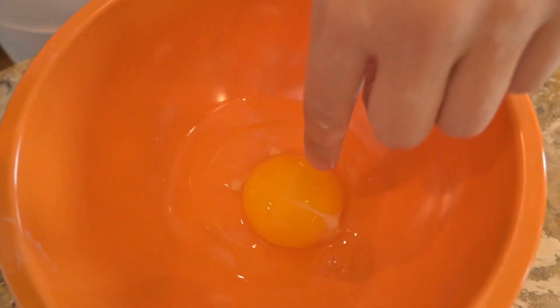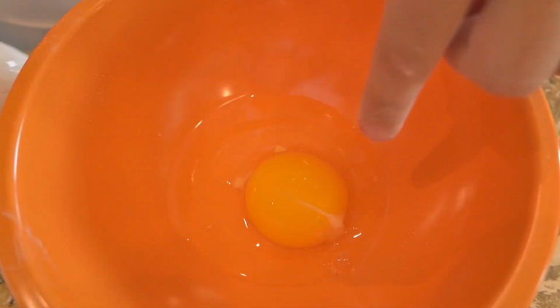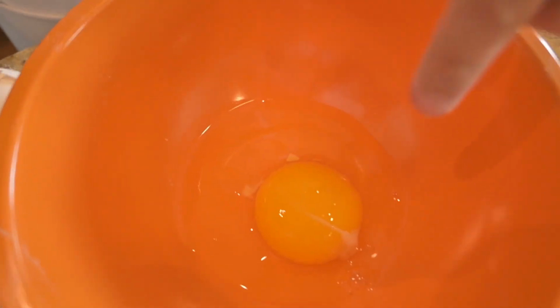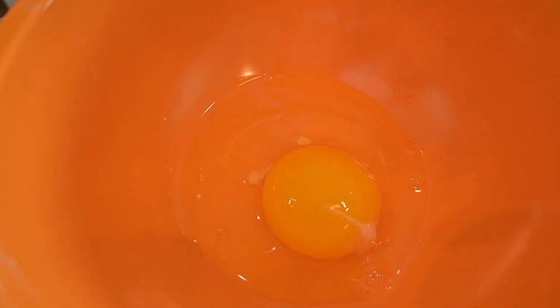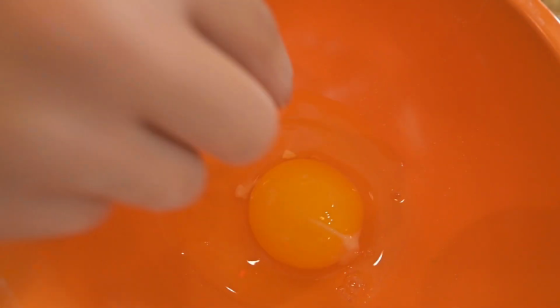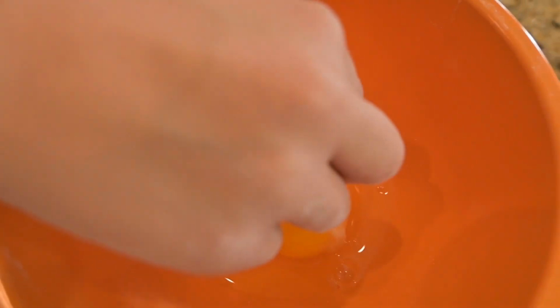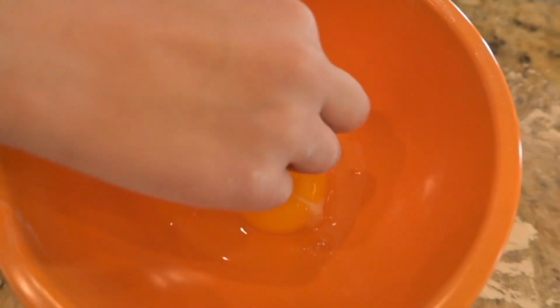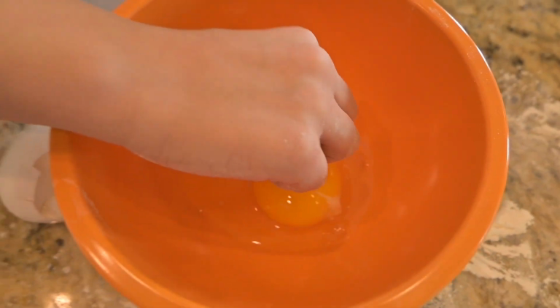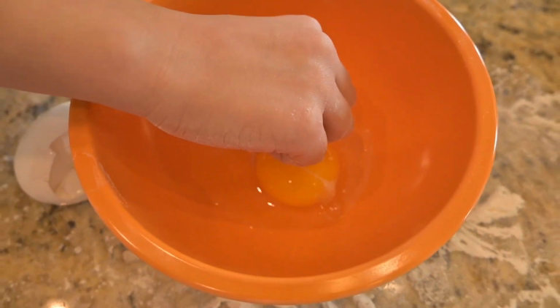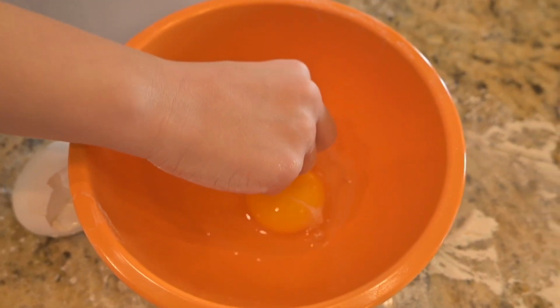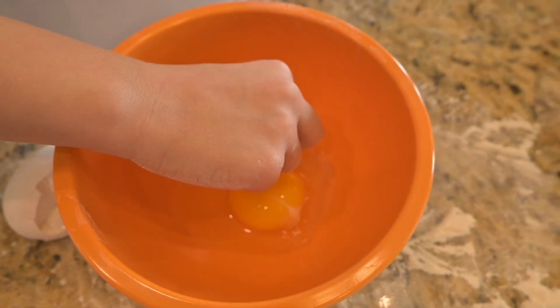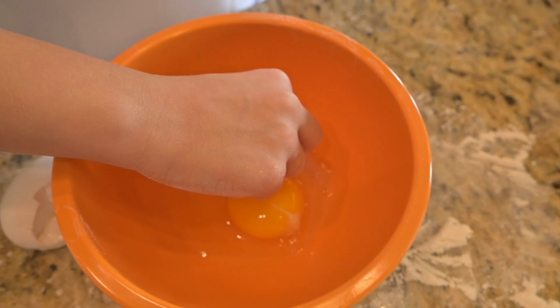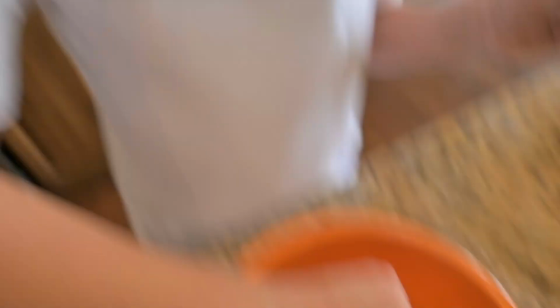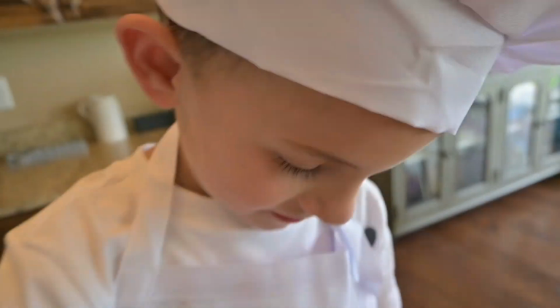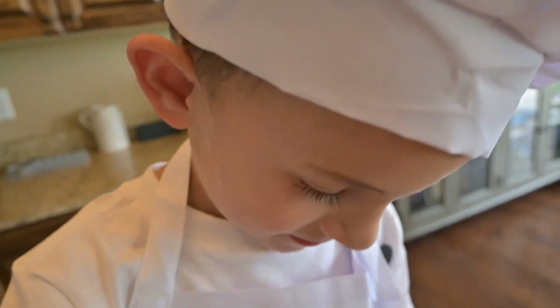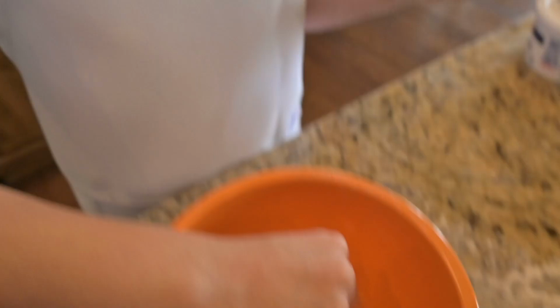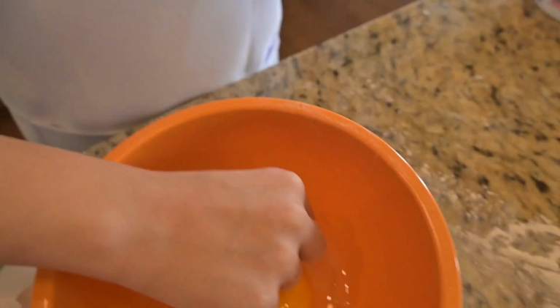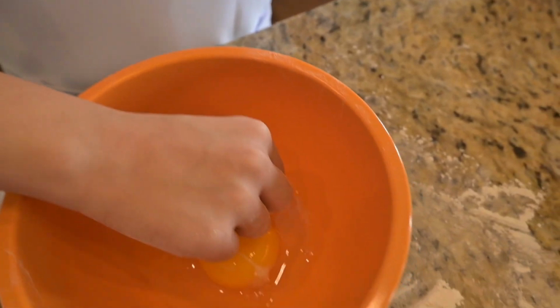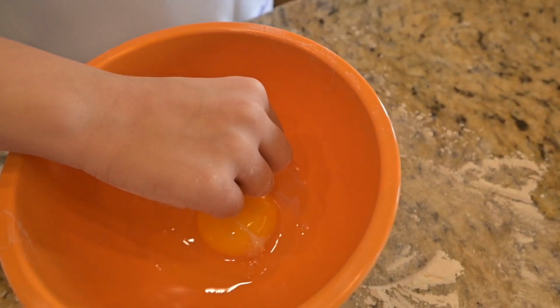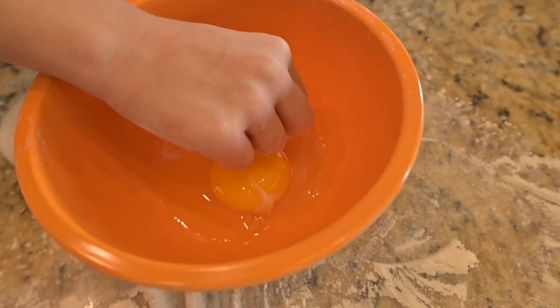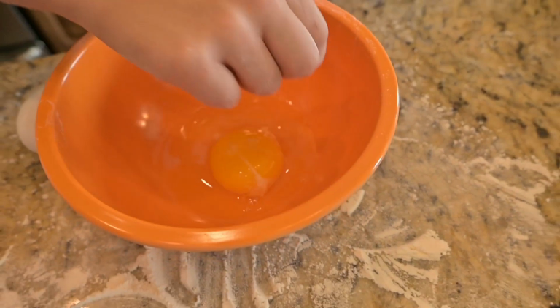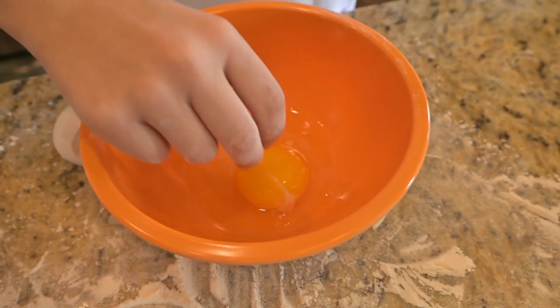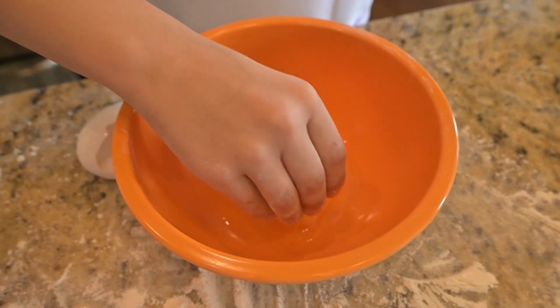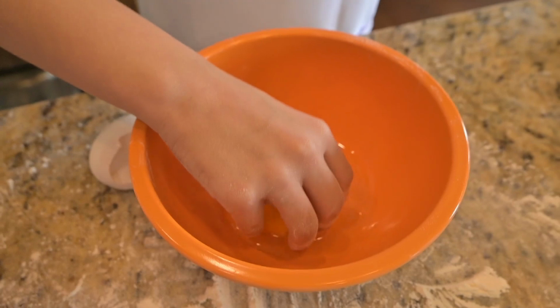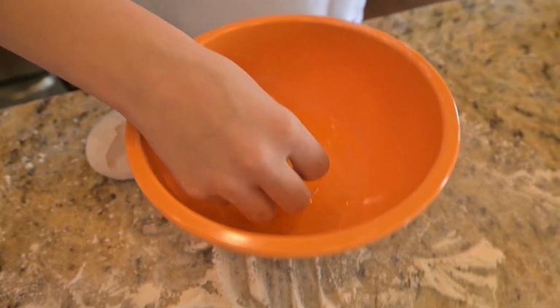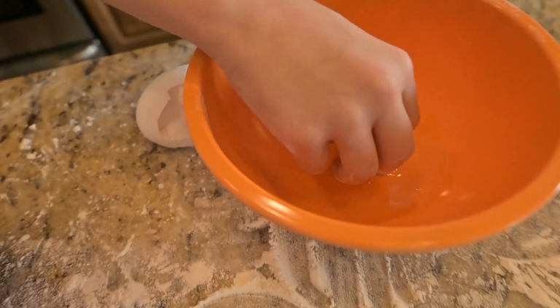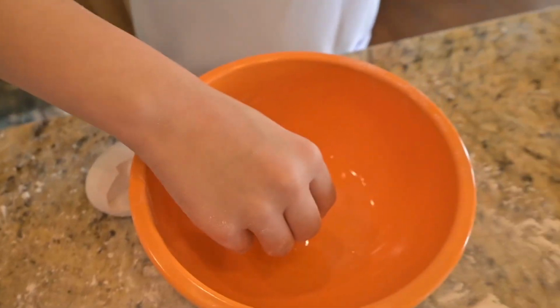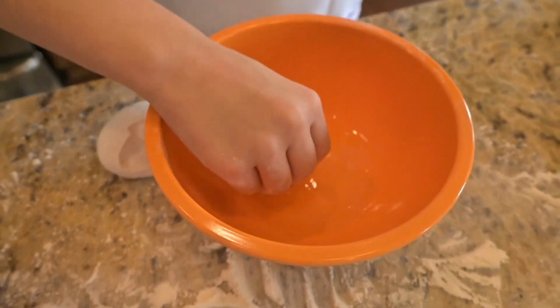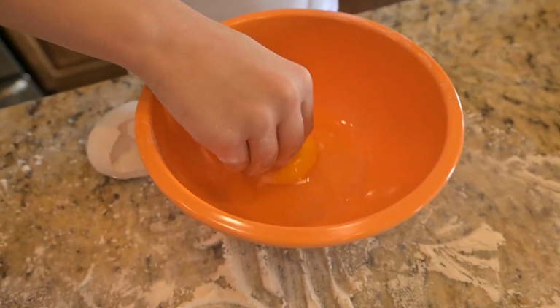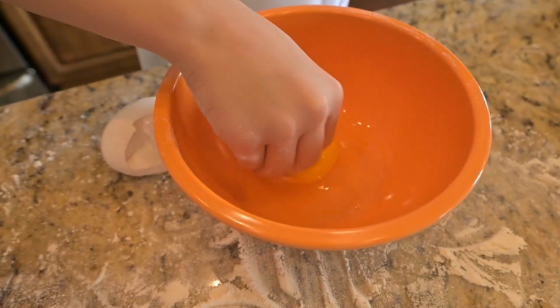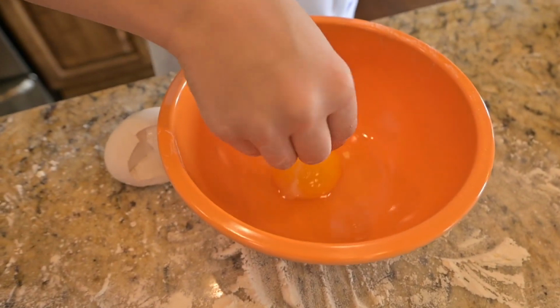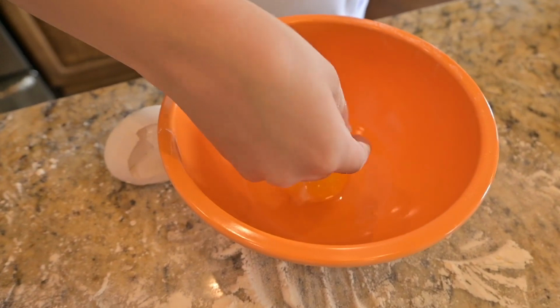Look — chef, there's a shell in the egg. Can you please take that out so we don't bite into it when we eat our cake? Do we need this thing out? No, I'm pretty sure the yellow thing is important.